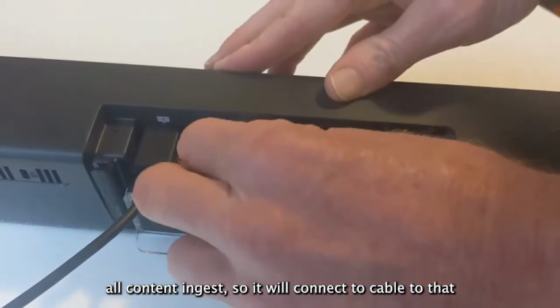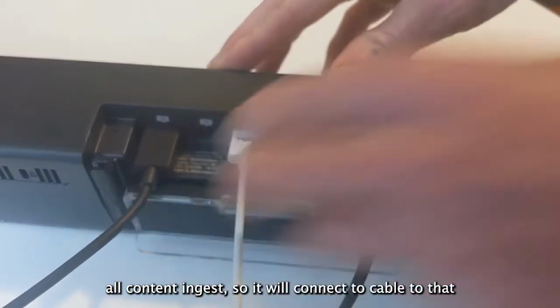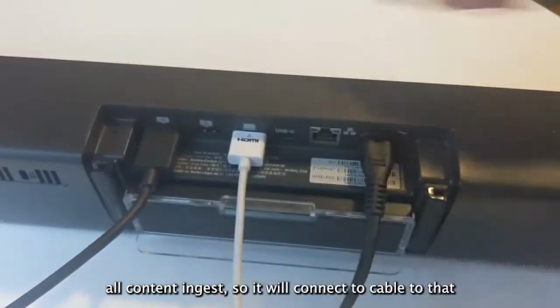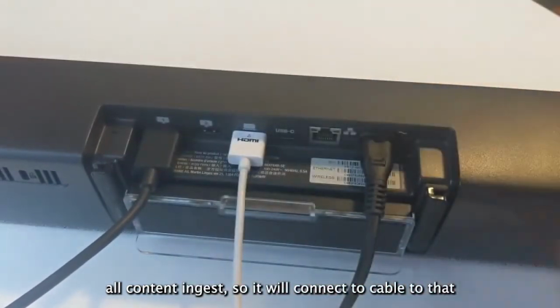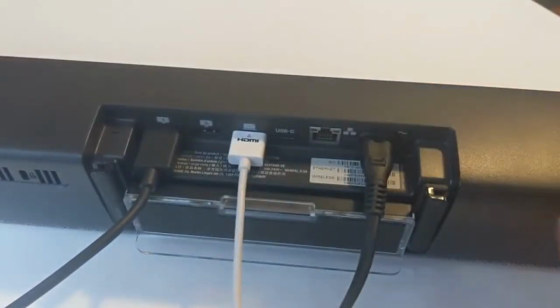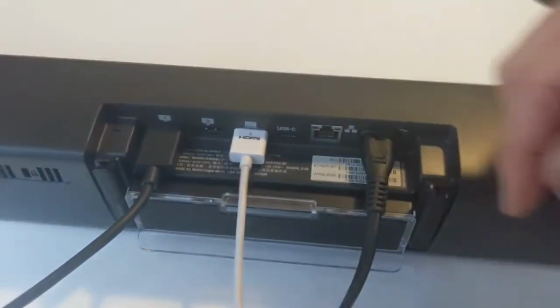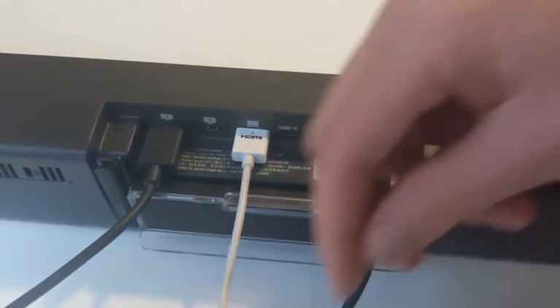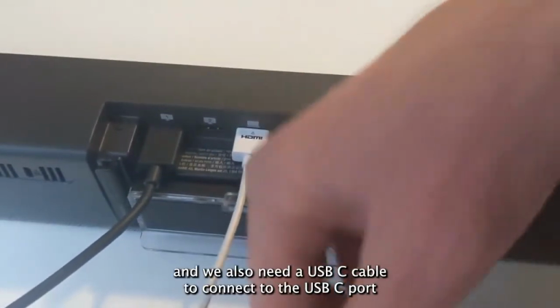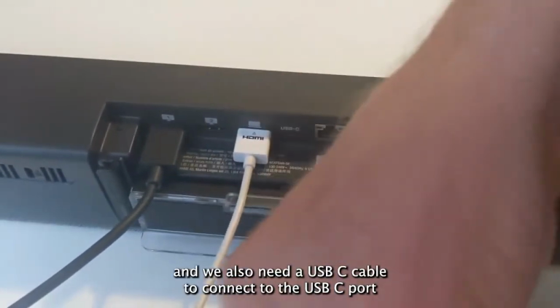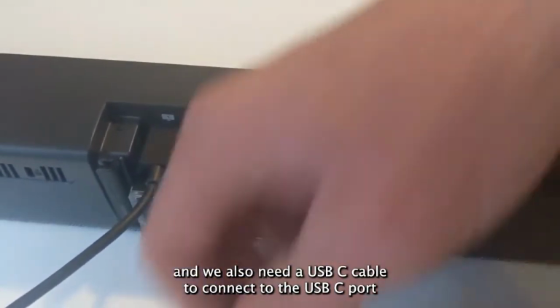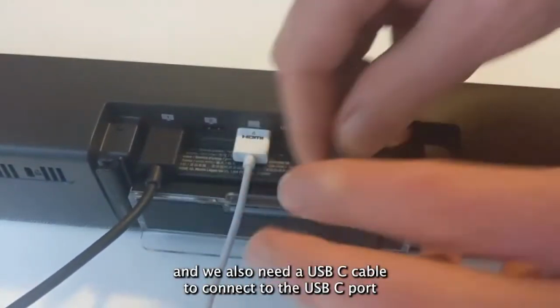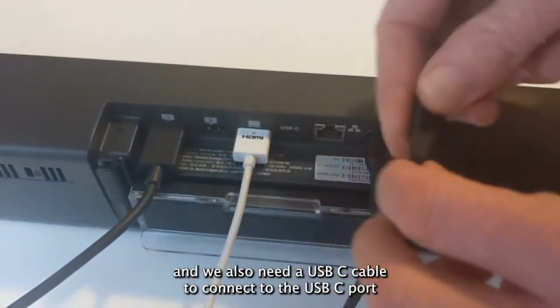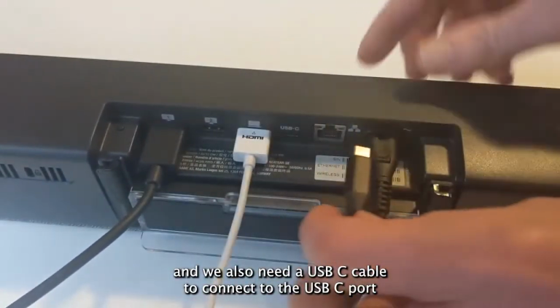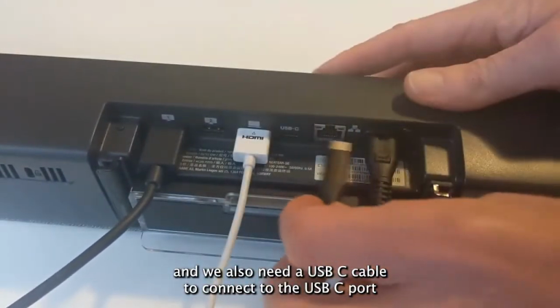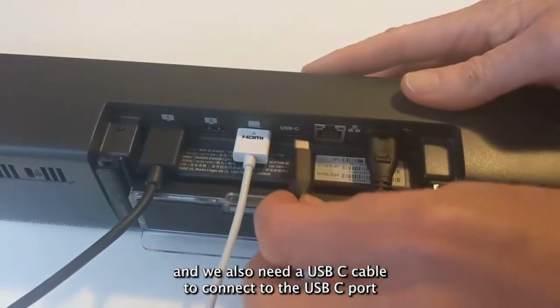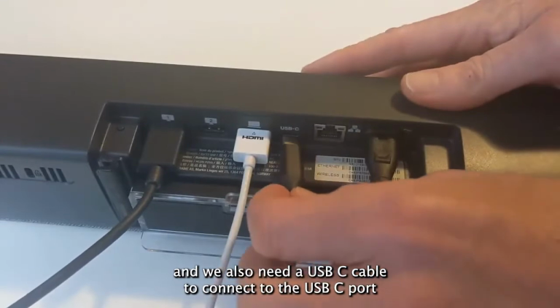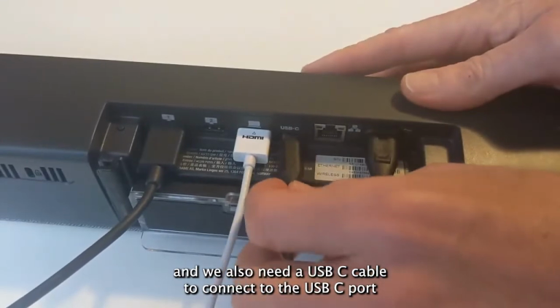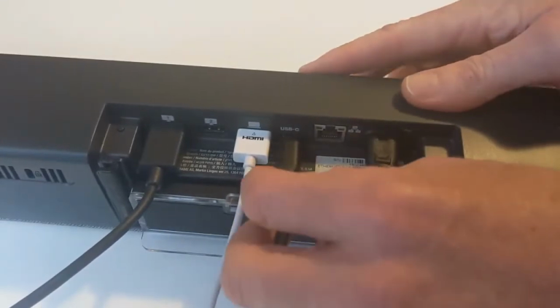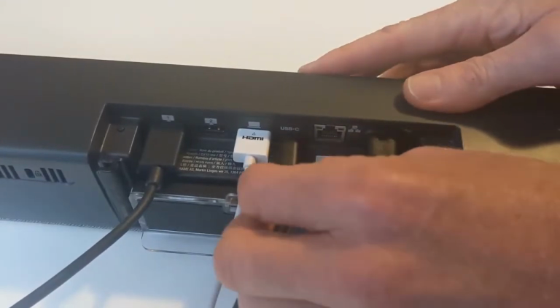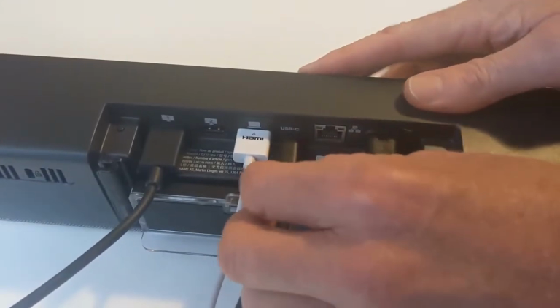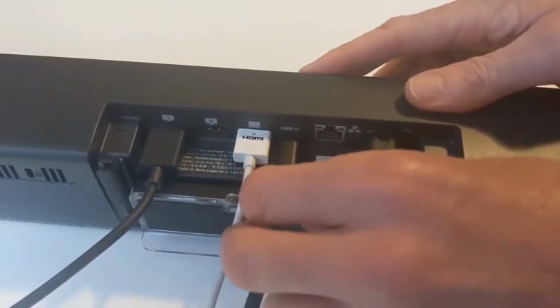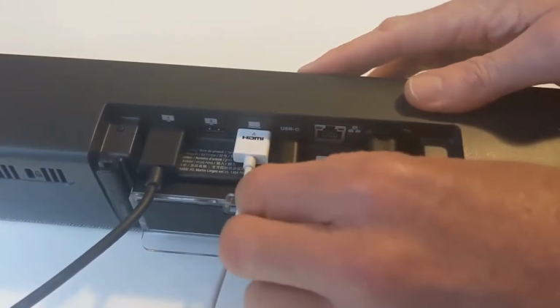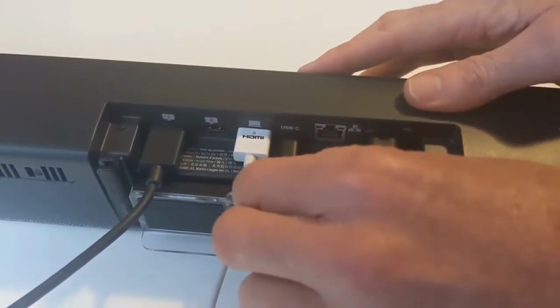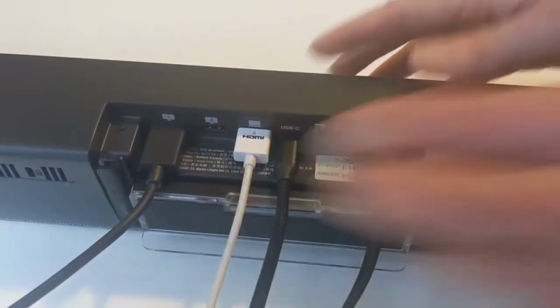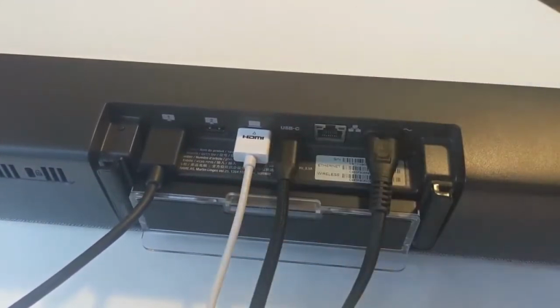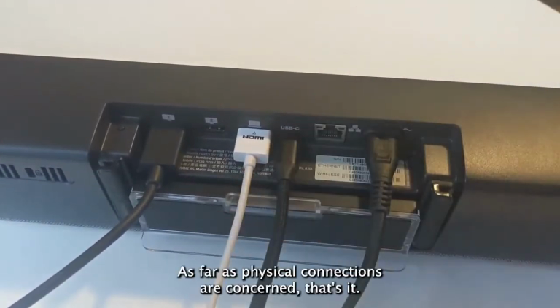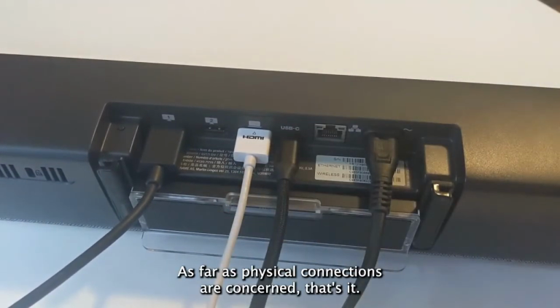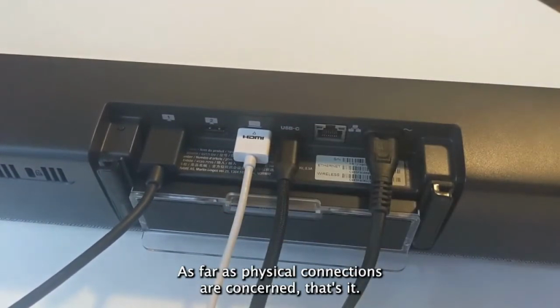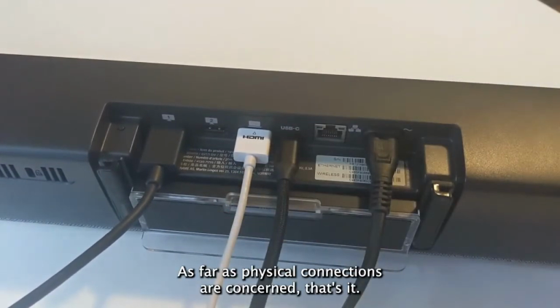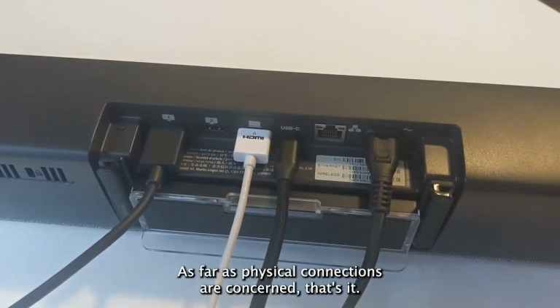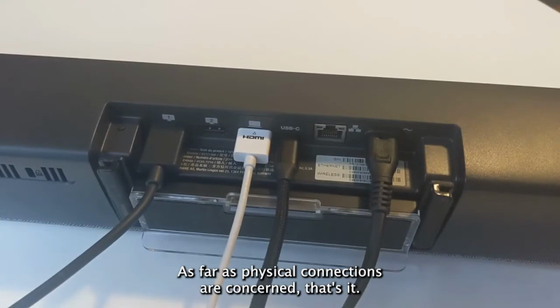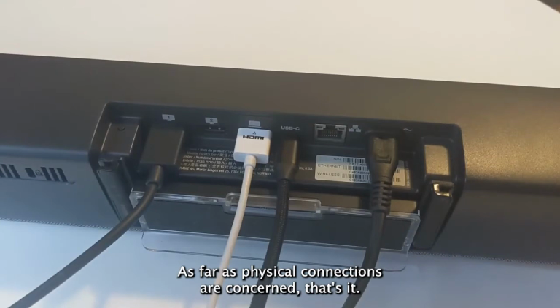and that's for content sharing or content ingest. So we'll connect the cable to that. And we also need a USB-C cable to connect to the USB-C port. As far as physical connections are concerned, that's it.